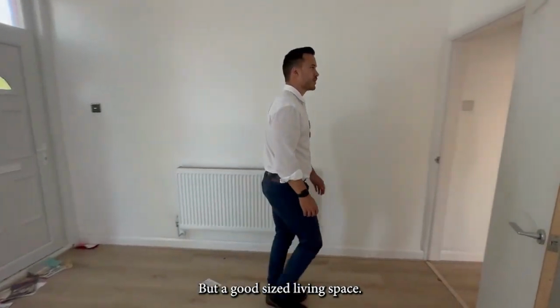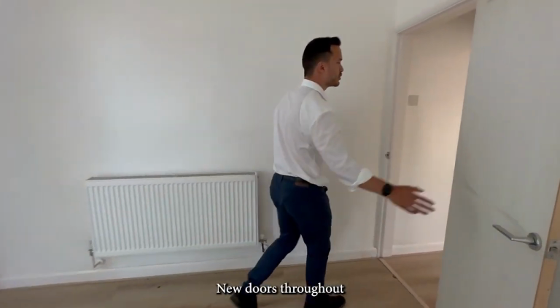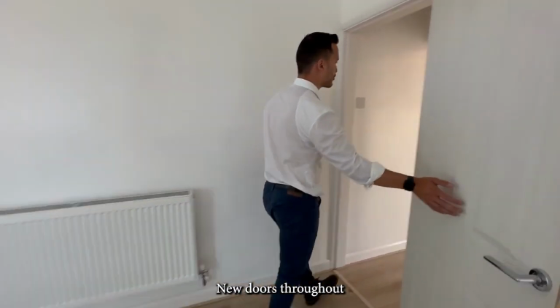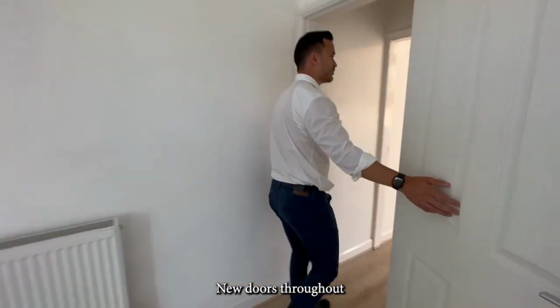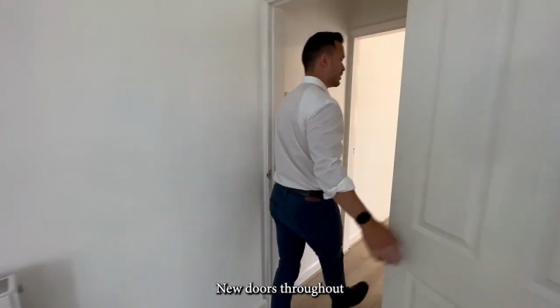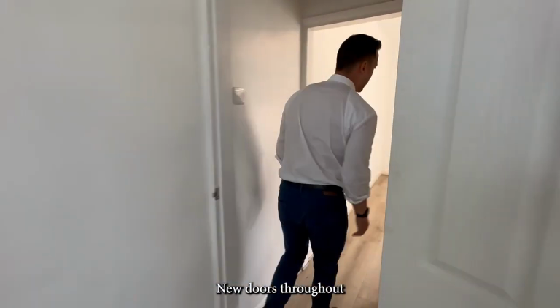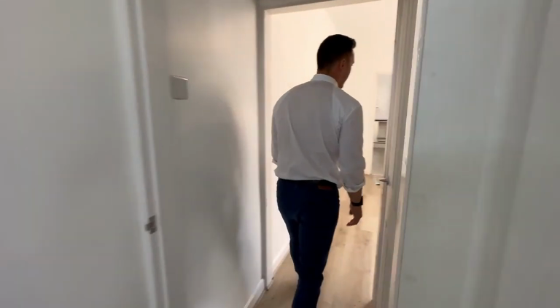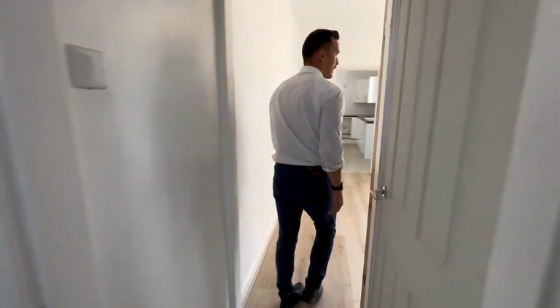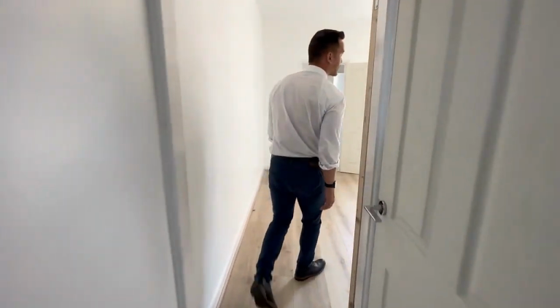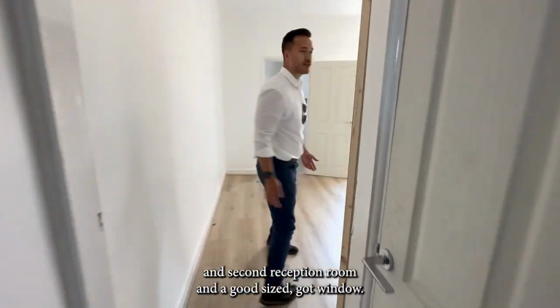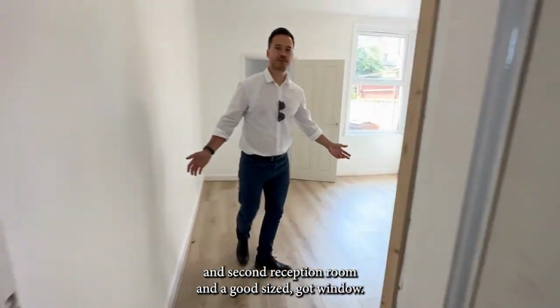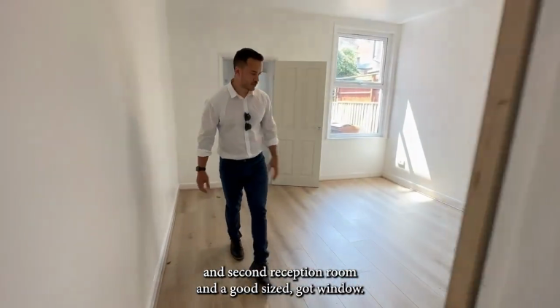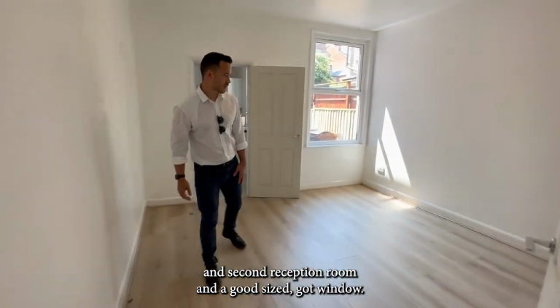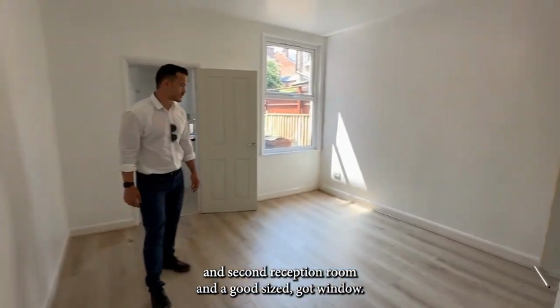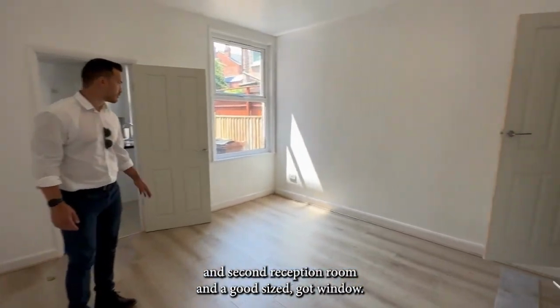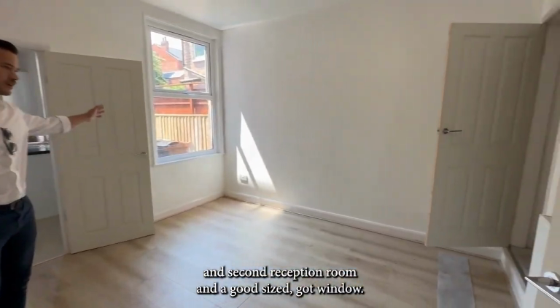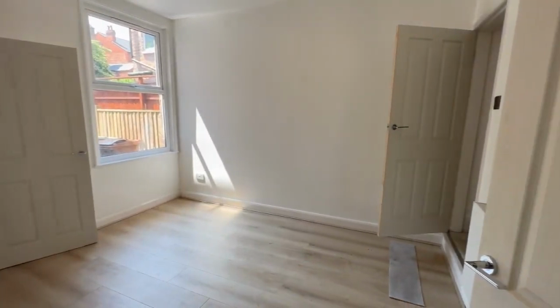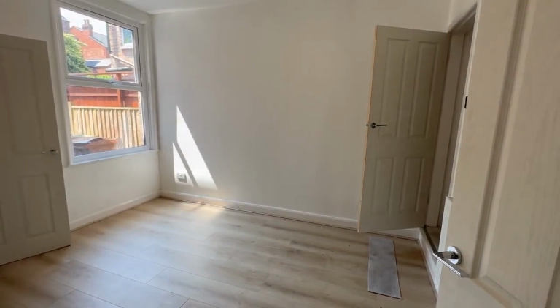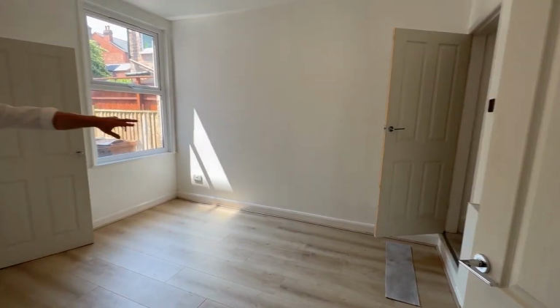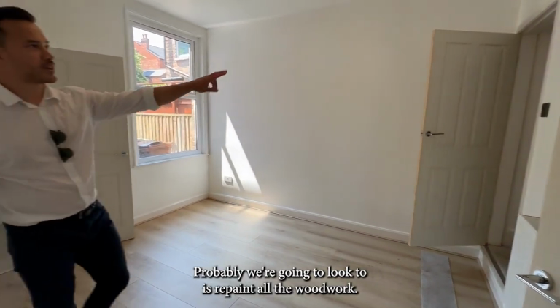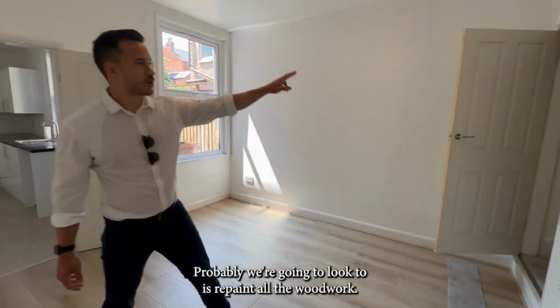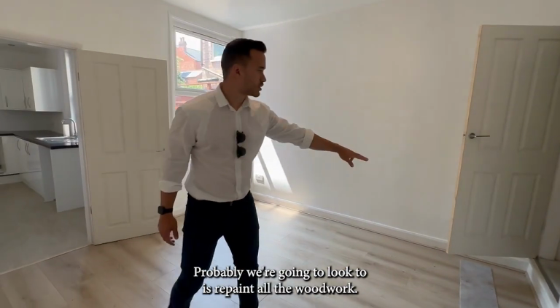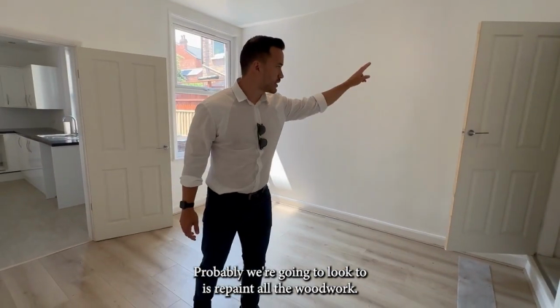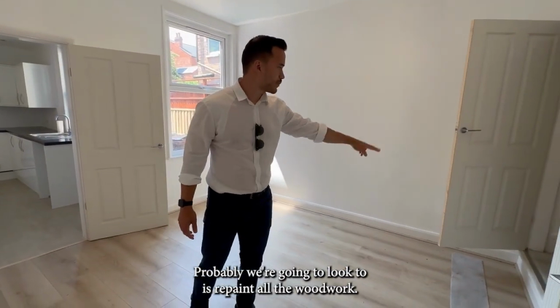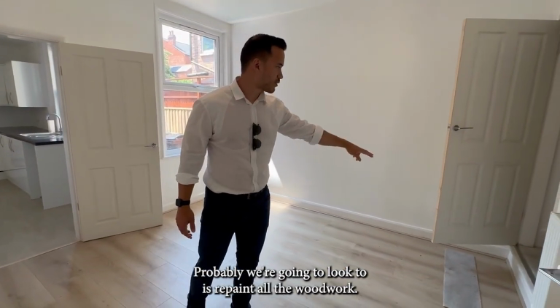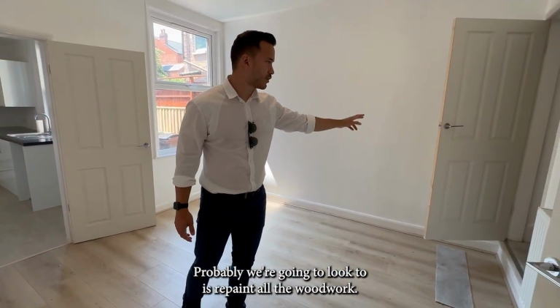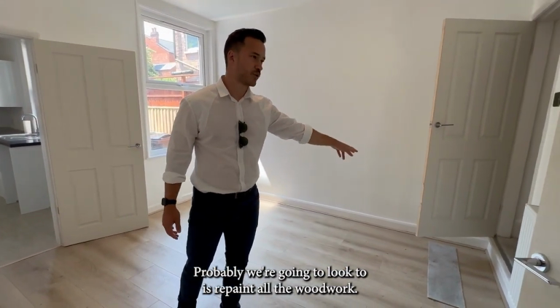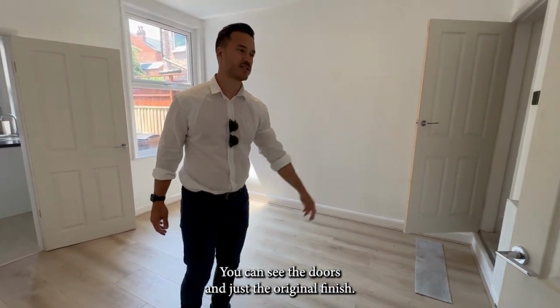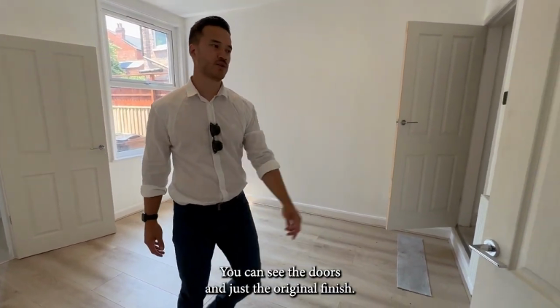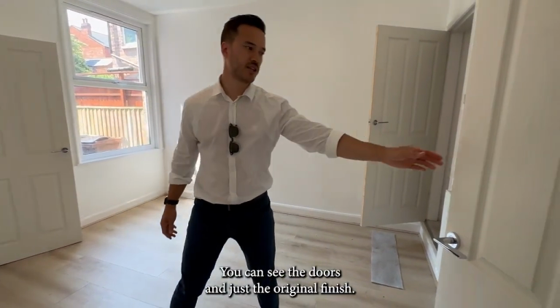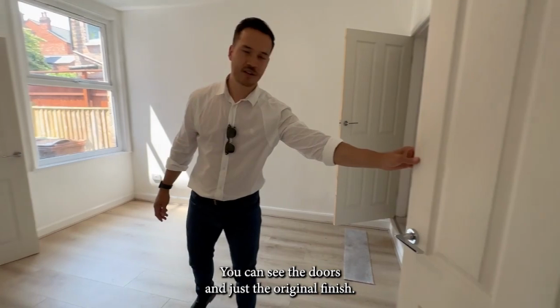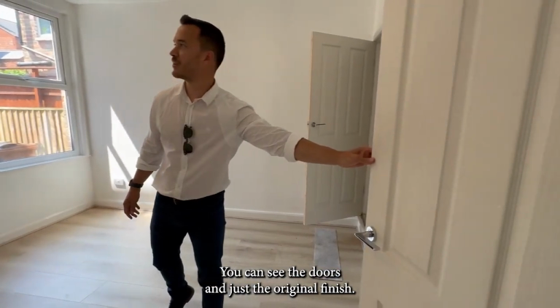New doors throughout. Again, the second reception room — again a good size bay window. Probably what we're going to do is repaint all the woodwork; you can see the doors are just the original finish.